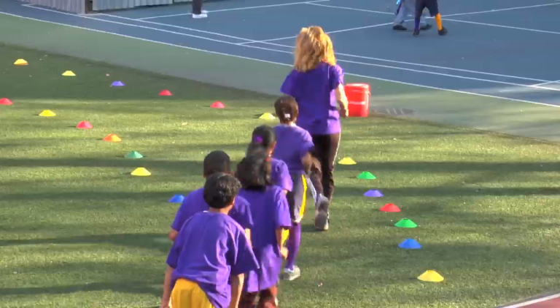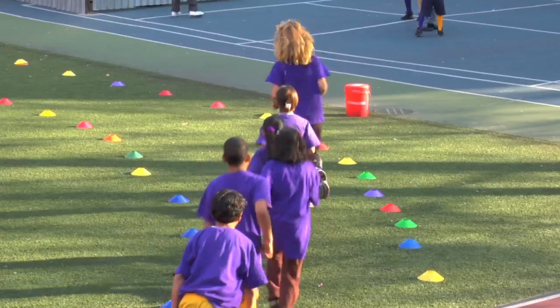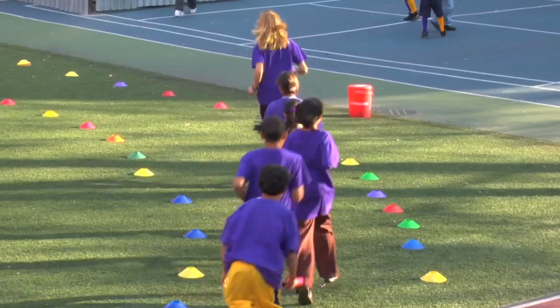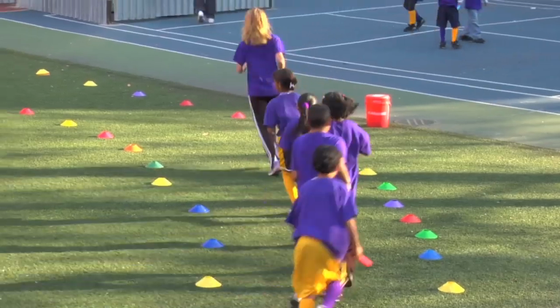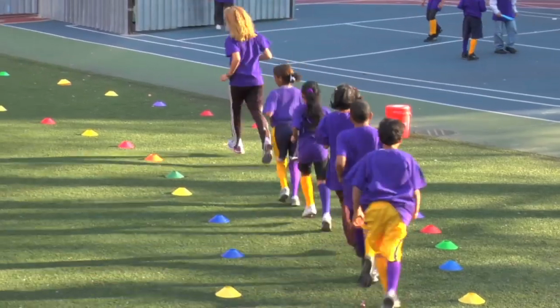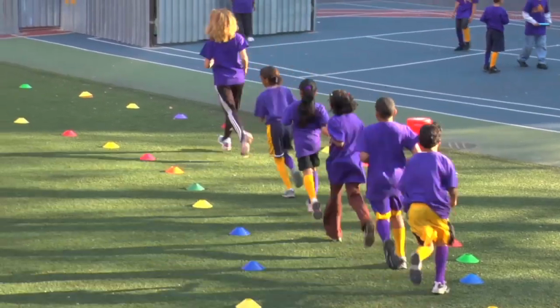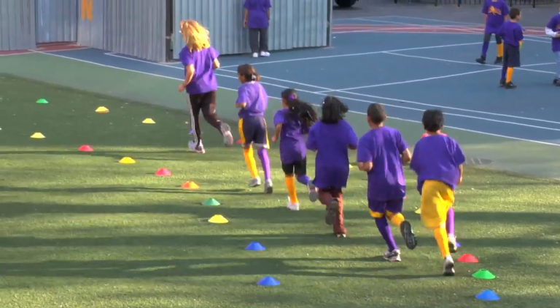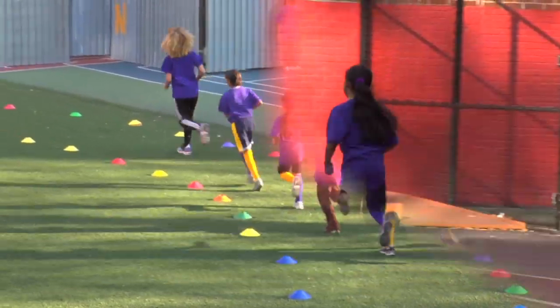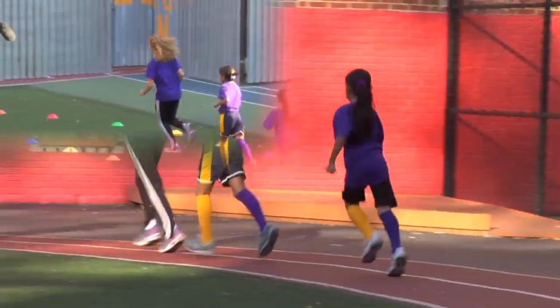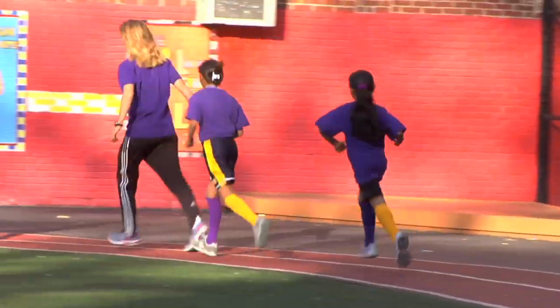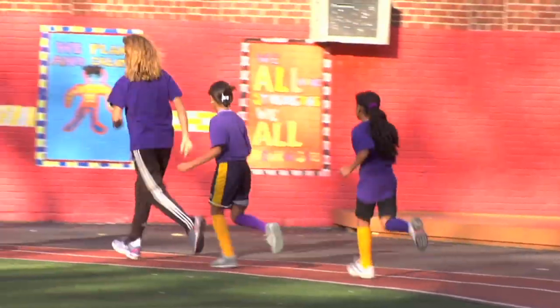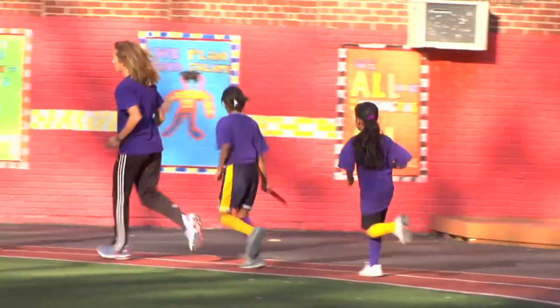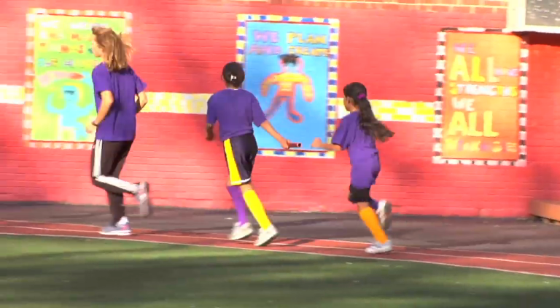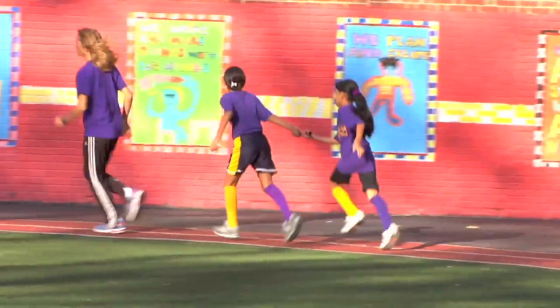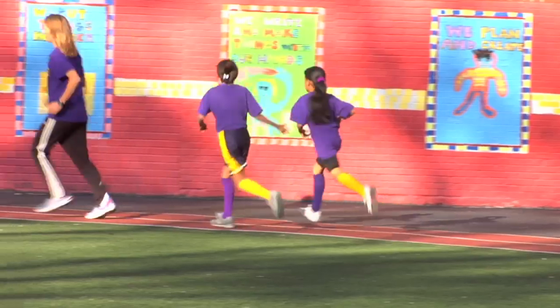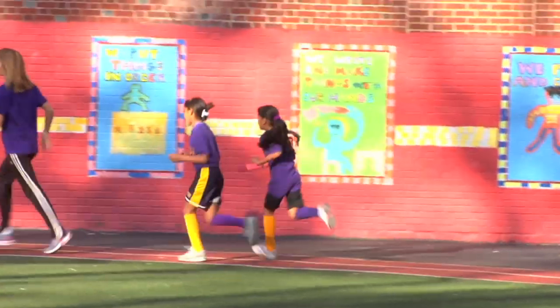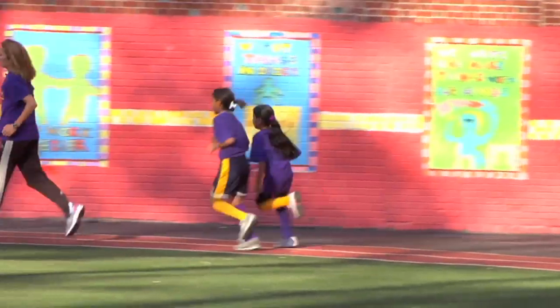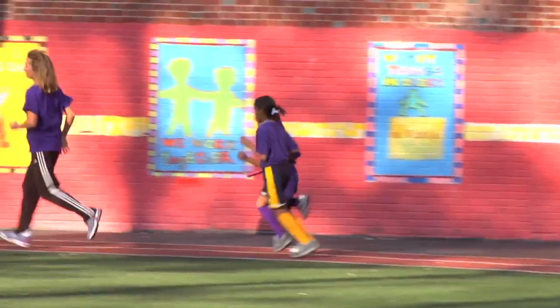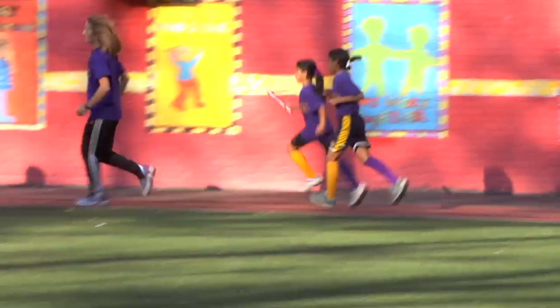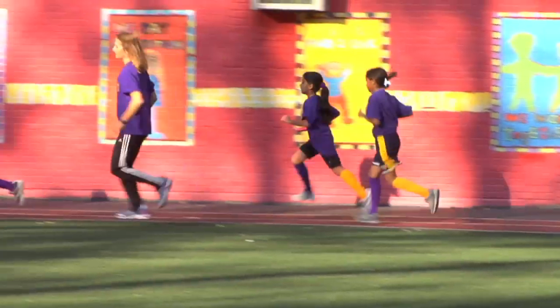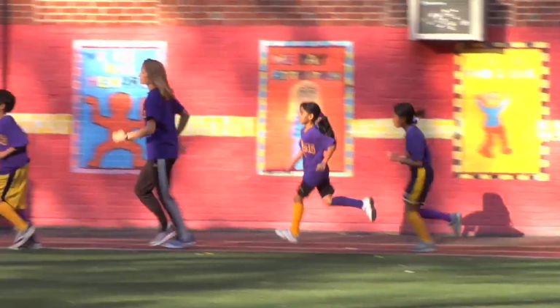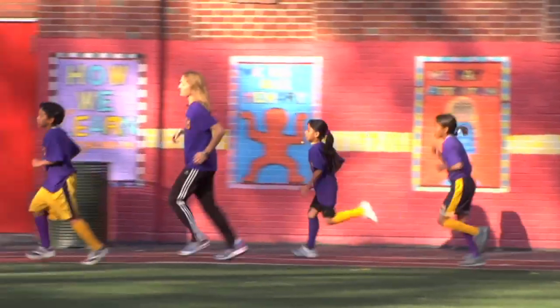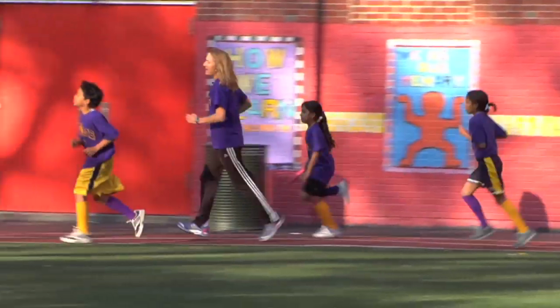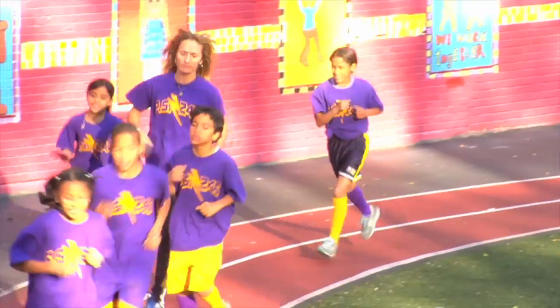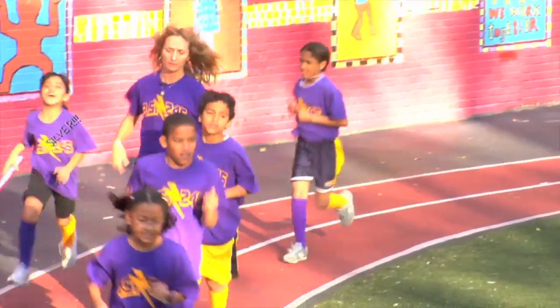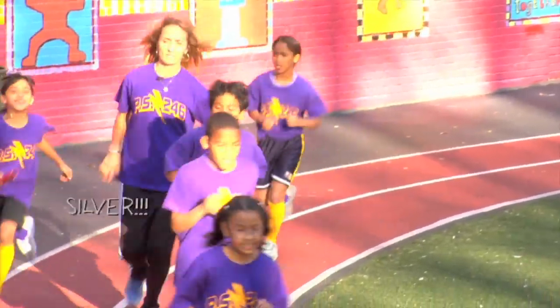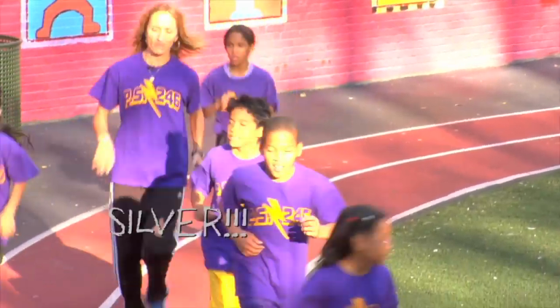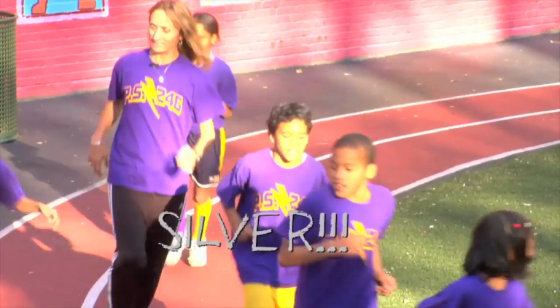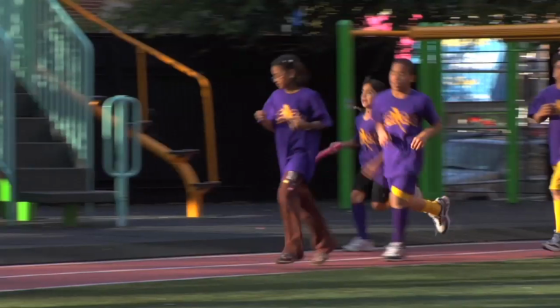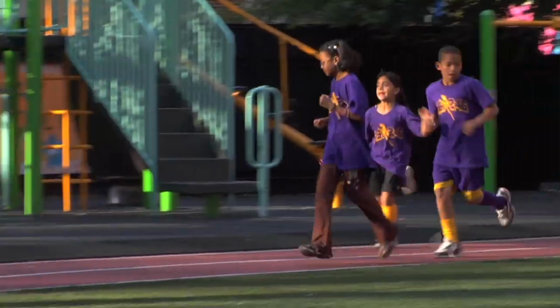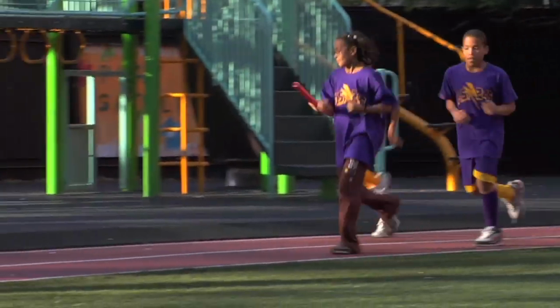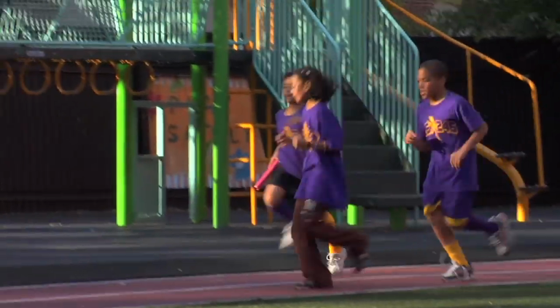As runners sprint to the front of the line, they must call out something that fits in the chosen category before taking over as leader. Colors — nice and loud, guys. With conviction, Mariella.